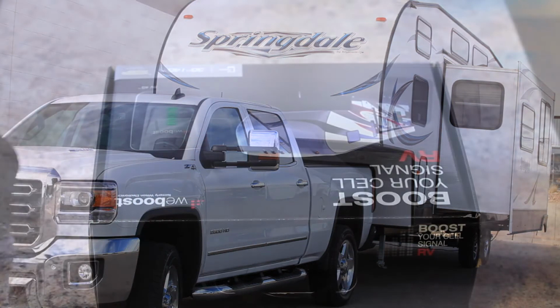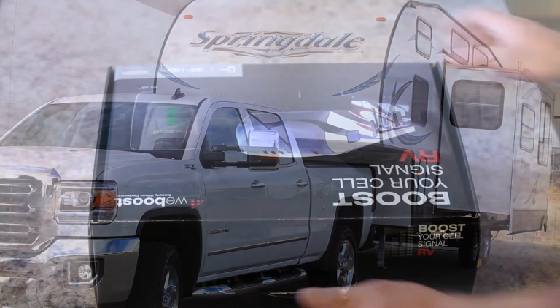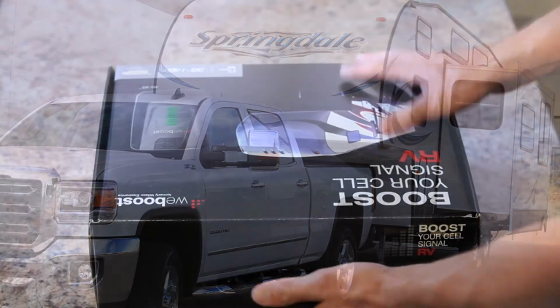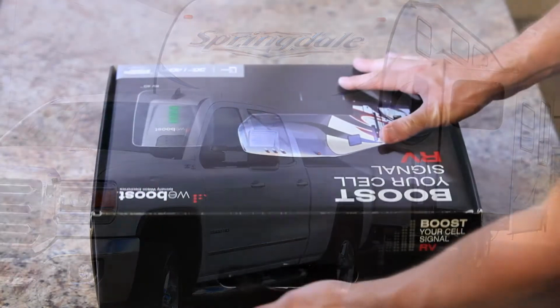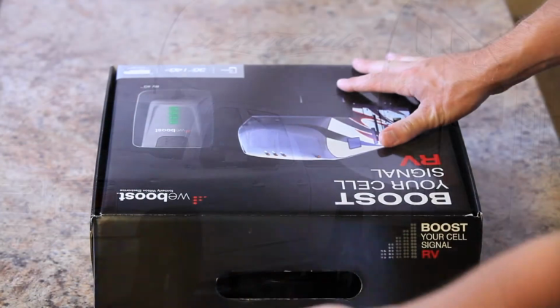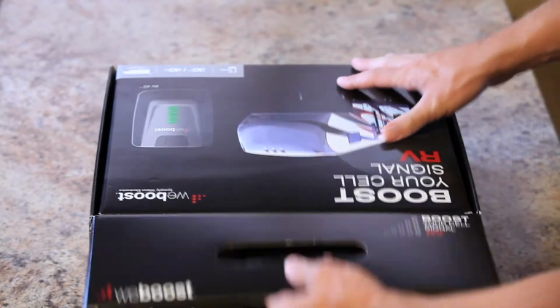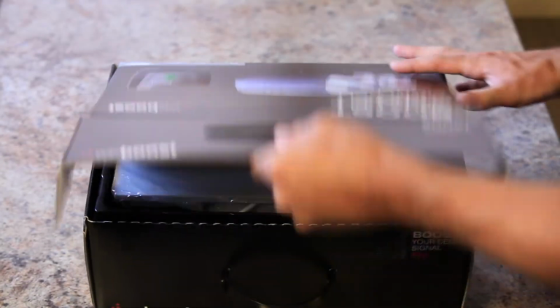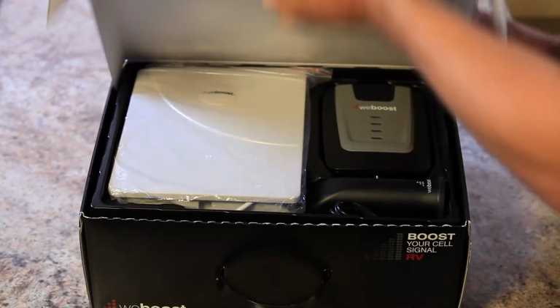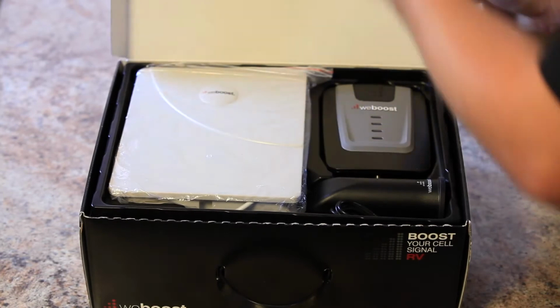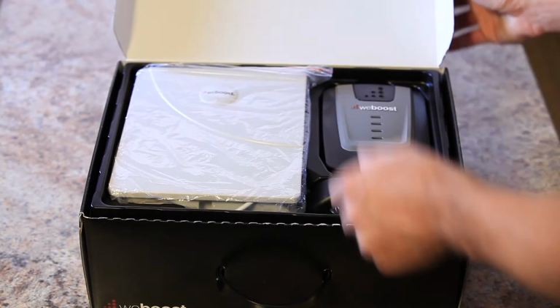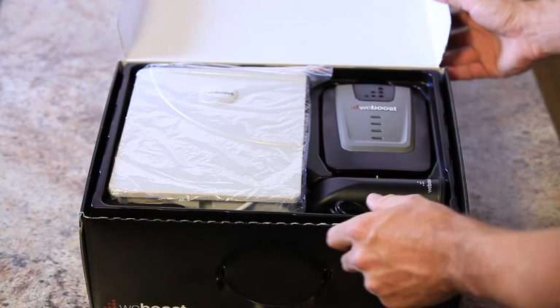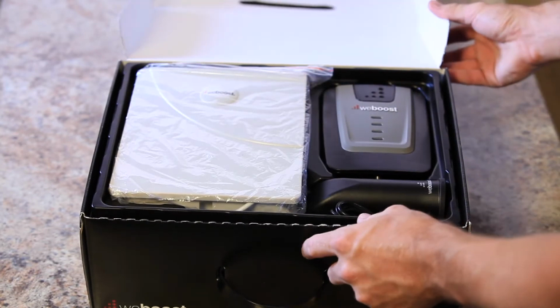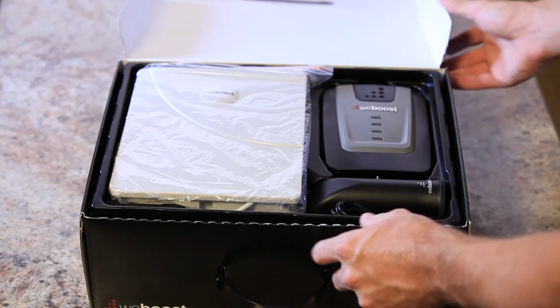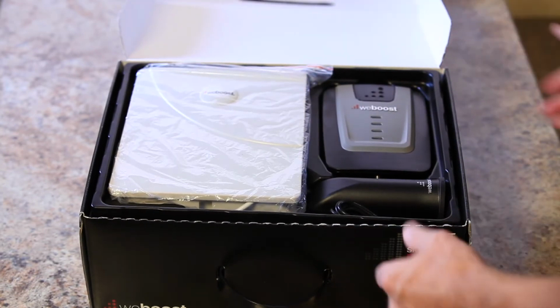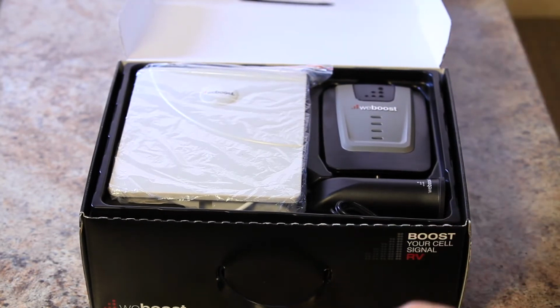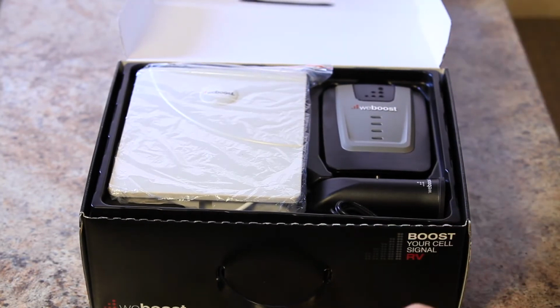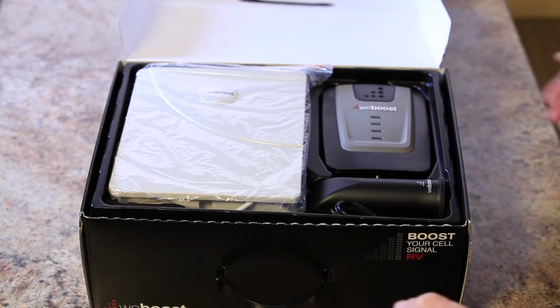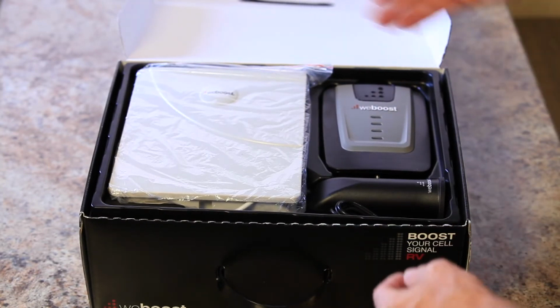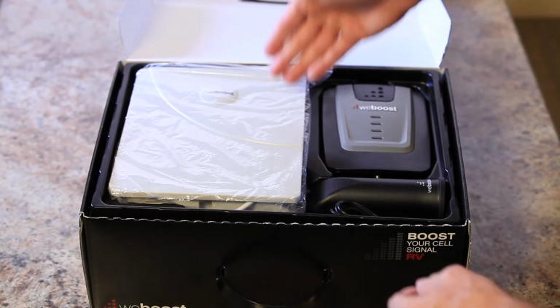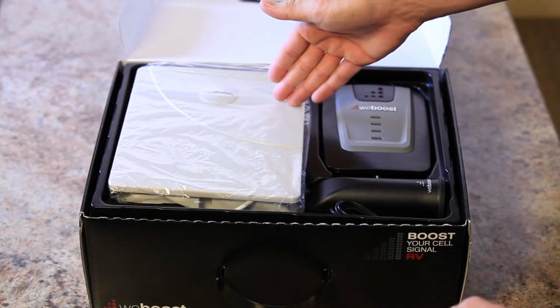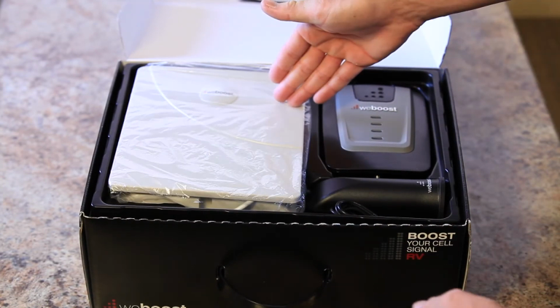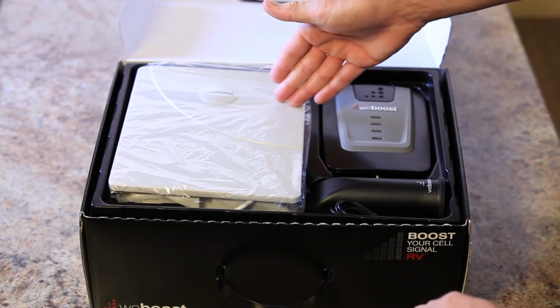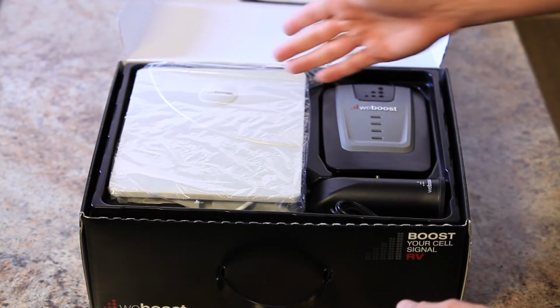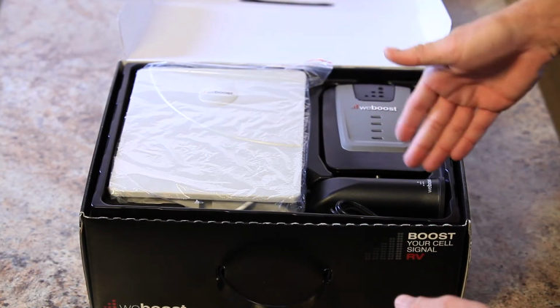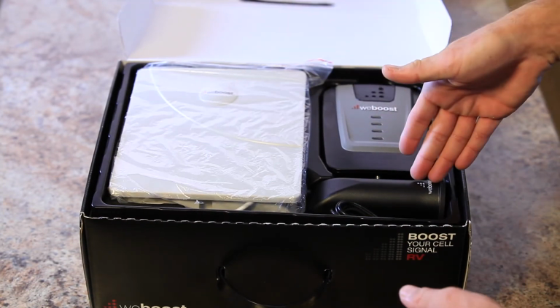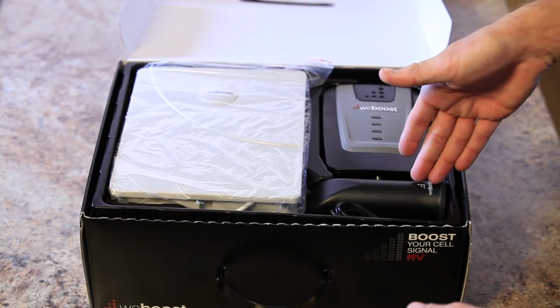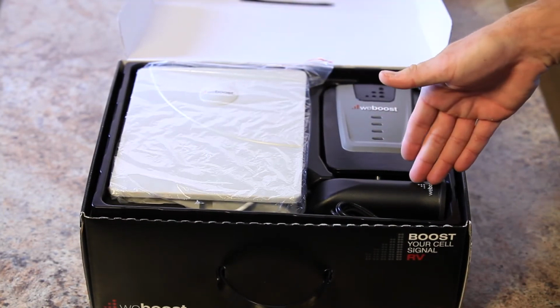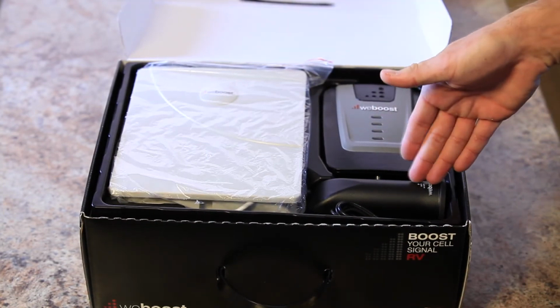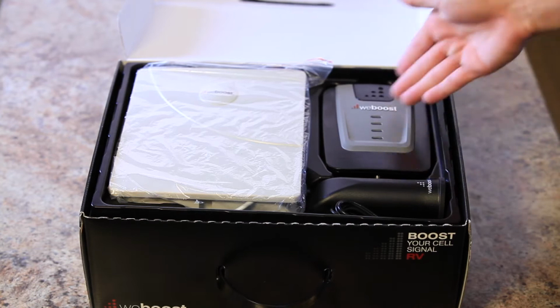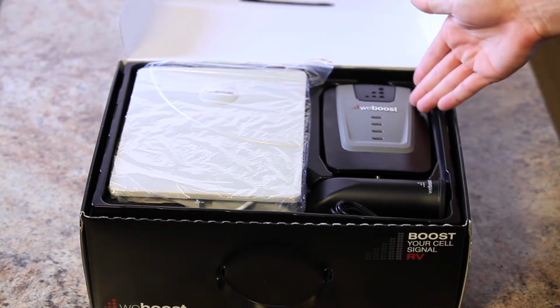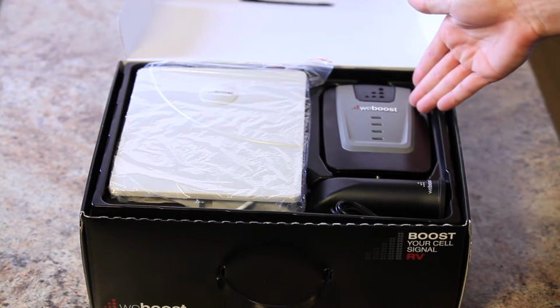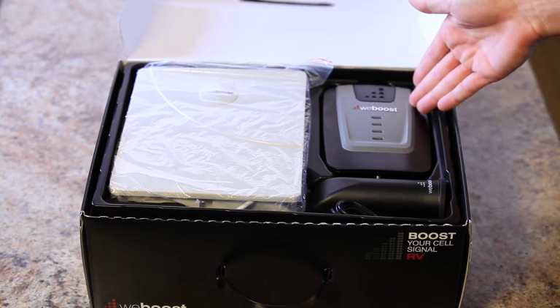When you open the RV4G, you will find the following components inside. You have the outside antenna, and the inside antenna with the booster.